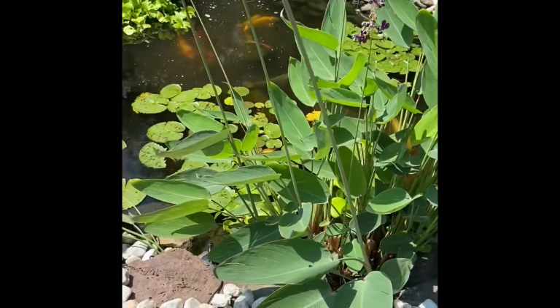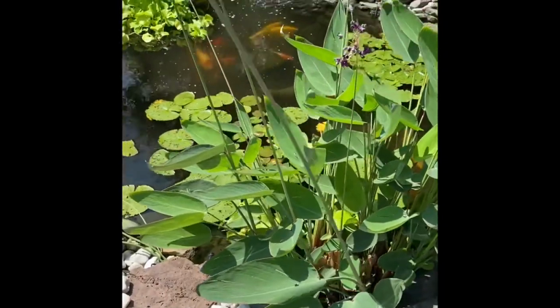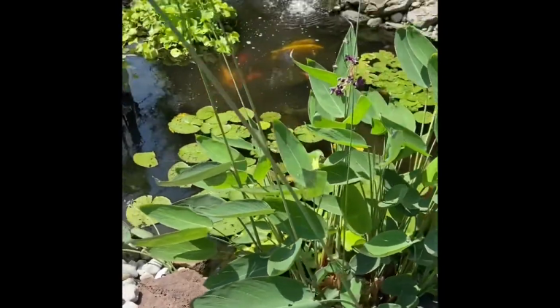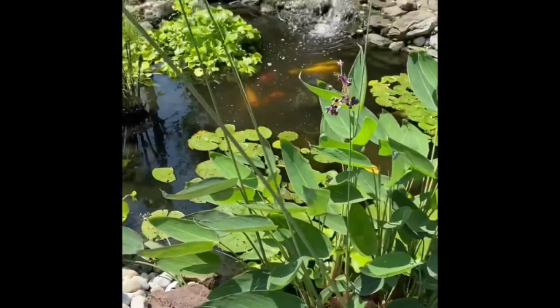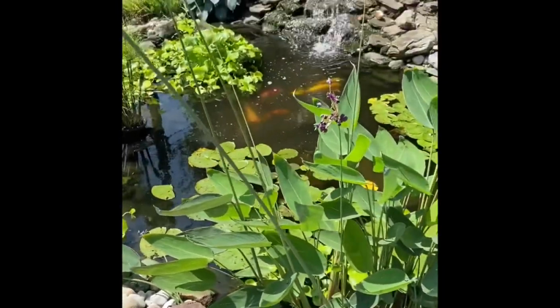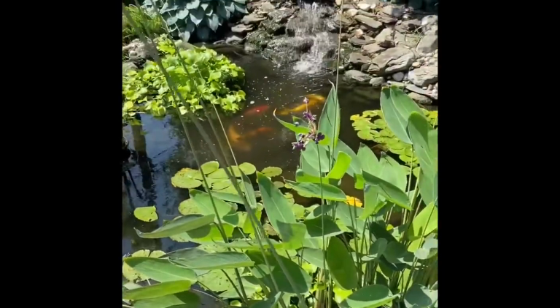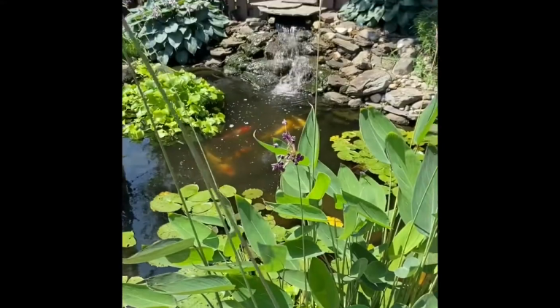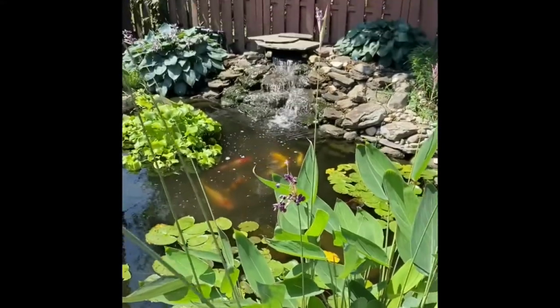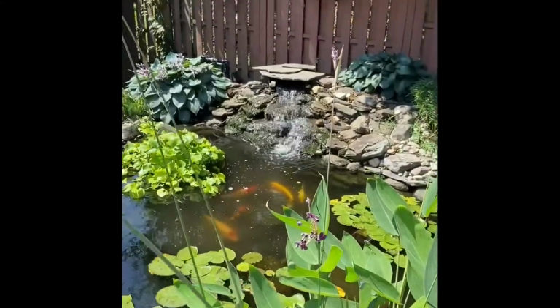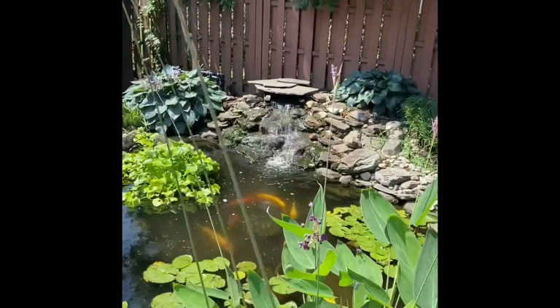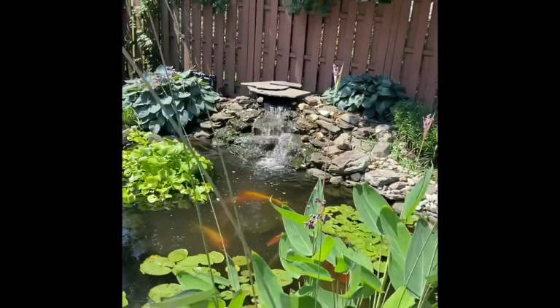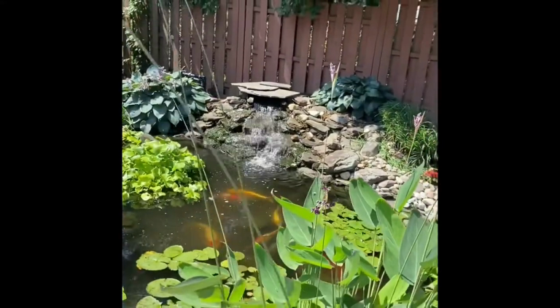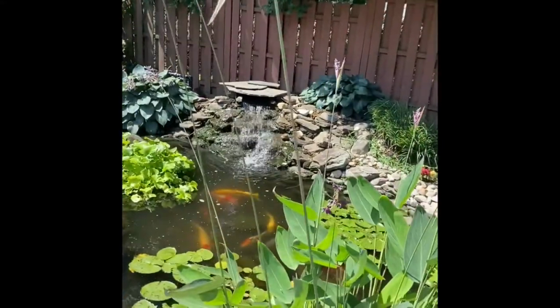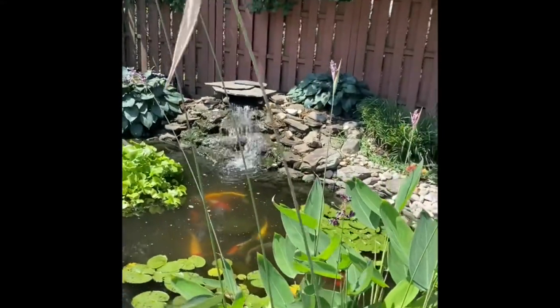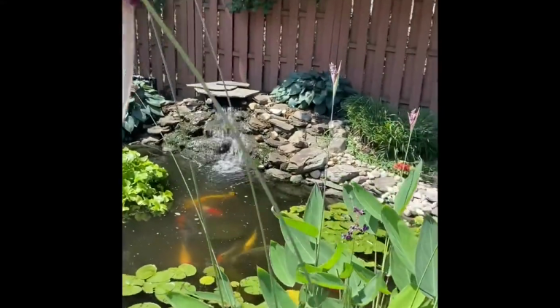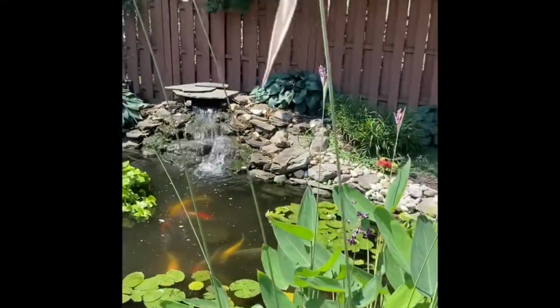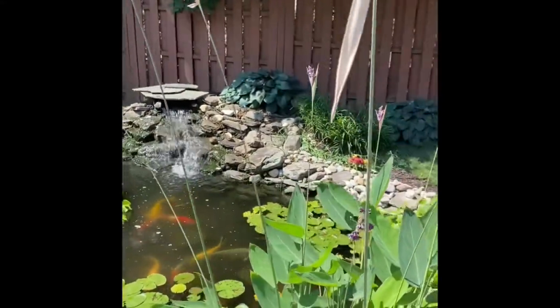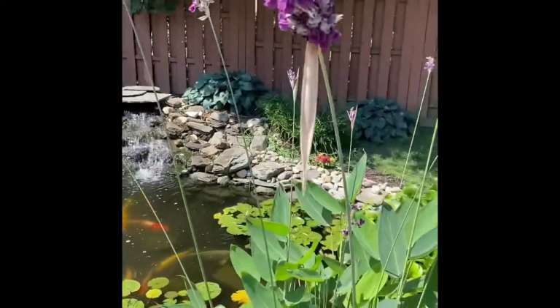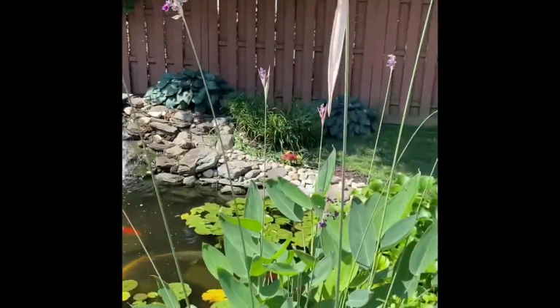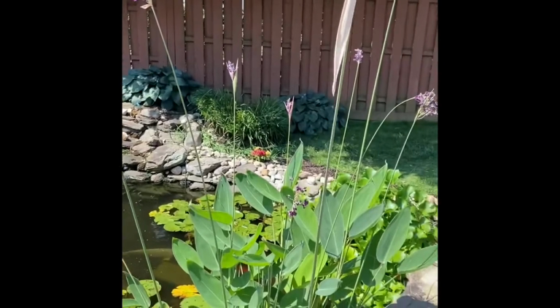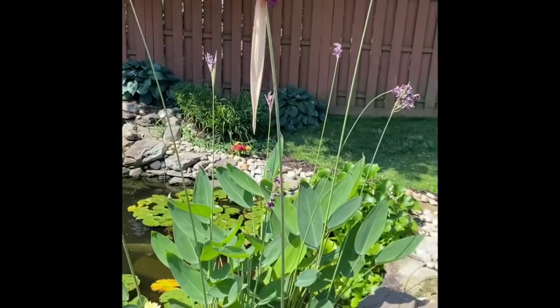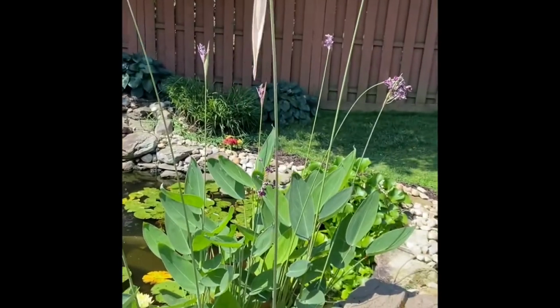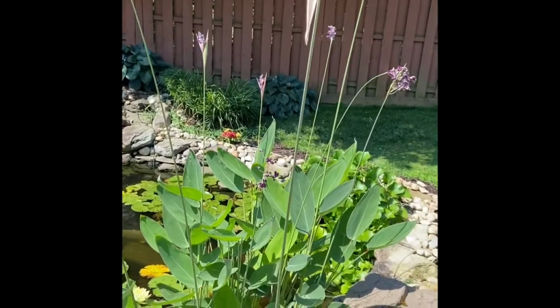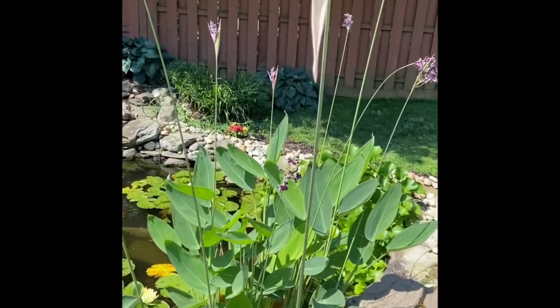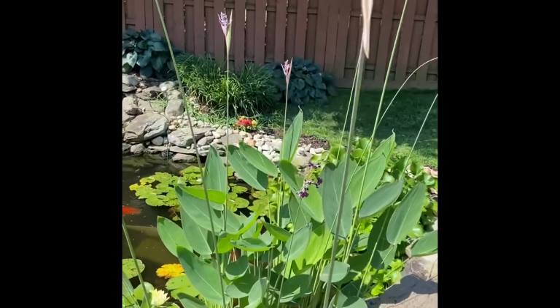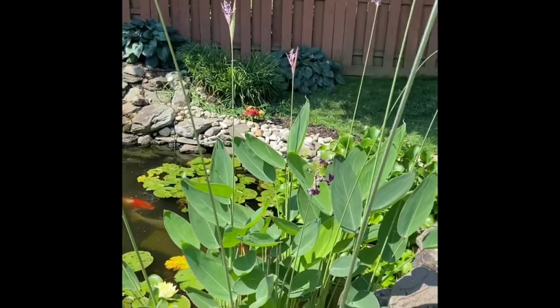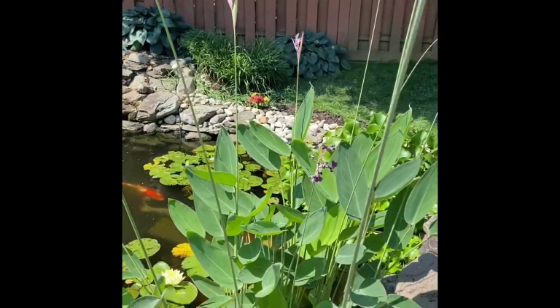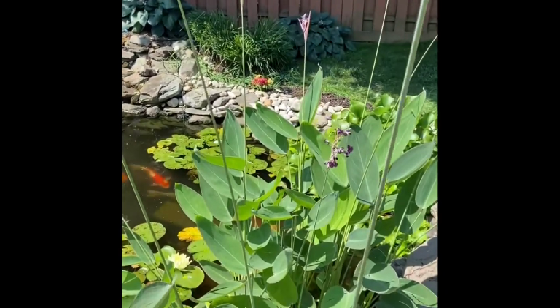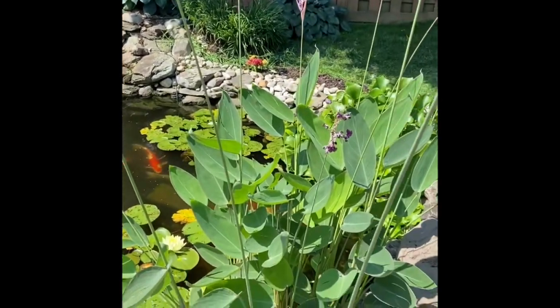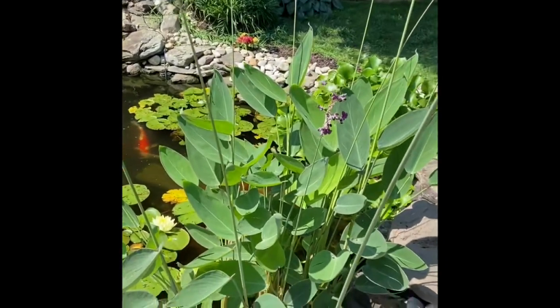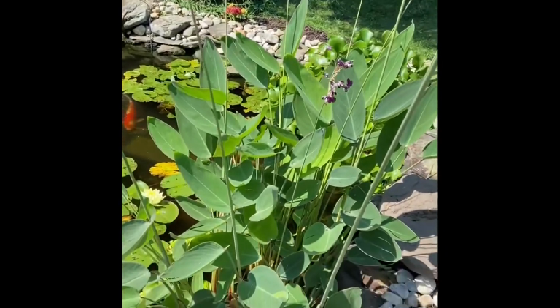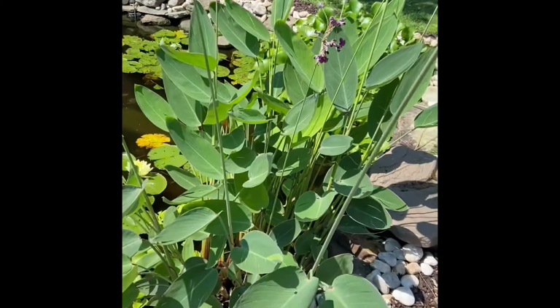We're here with our Thalia dealbata, and as you can see we have a few flowers that are still on them. To promote more flowers, we prune back.